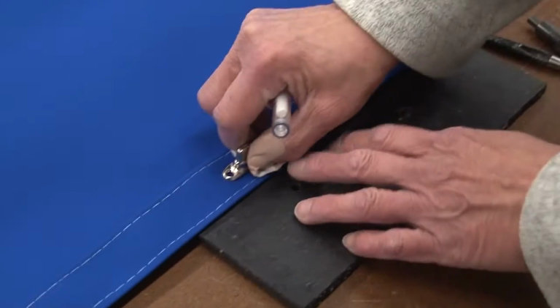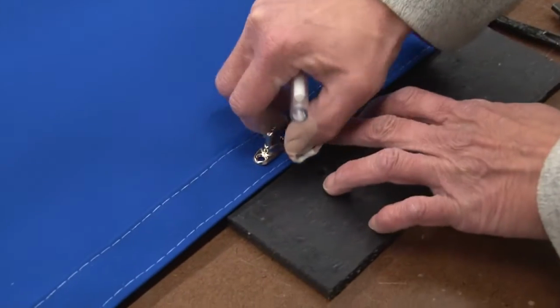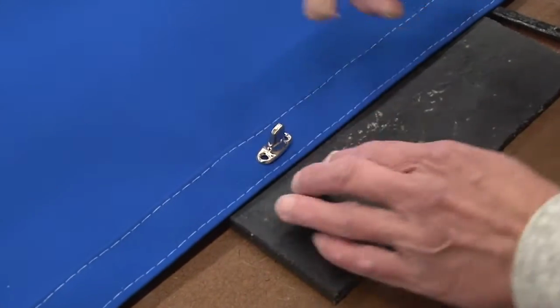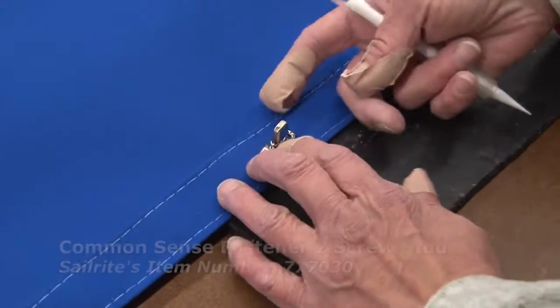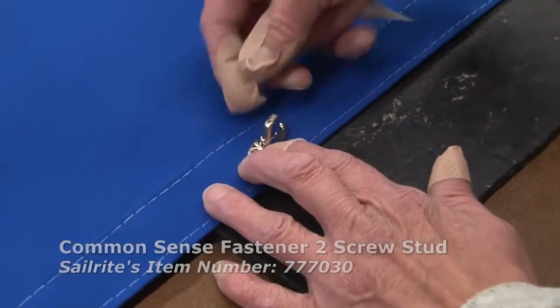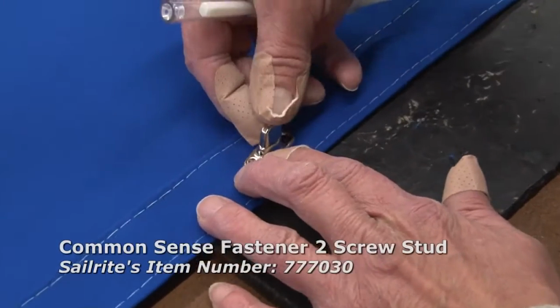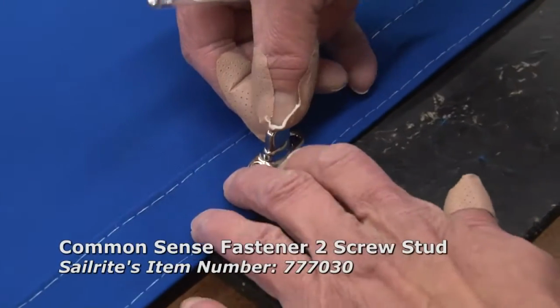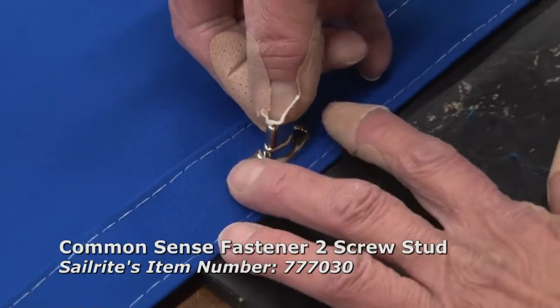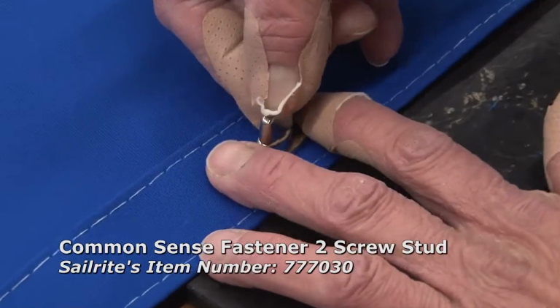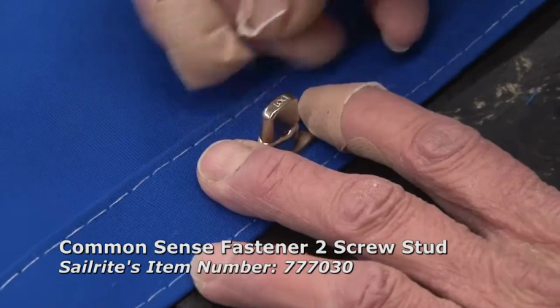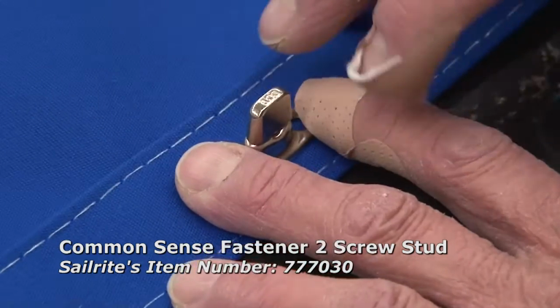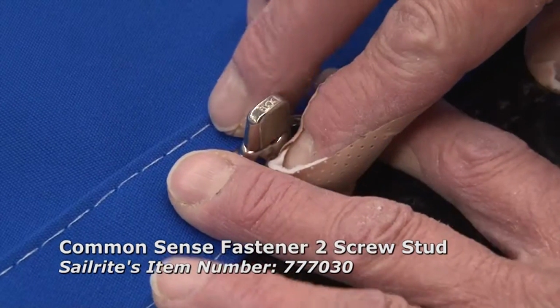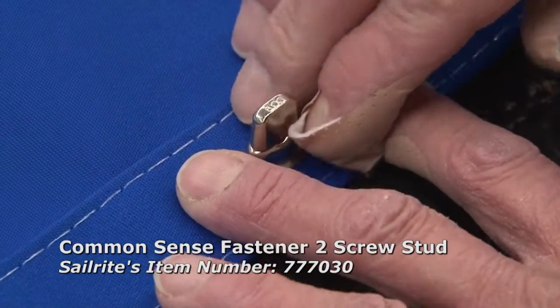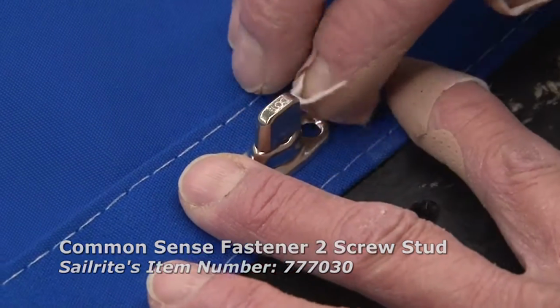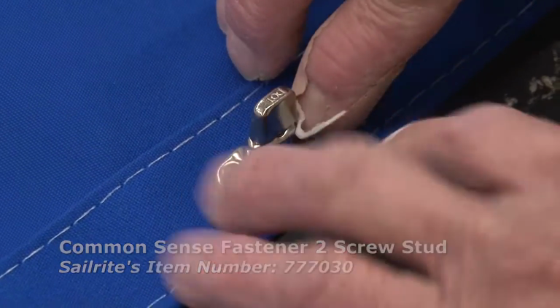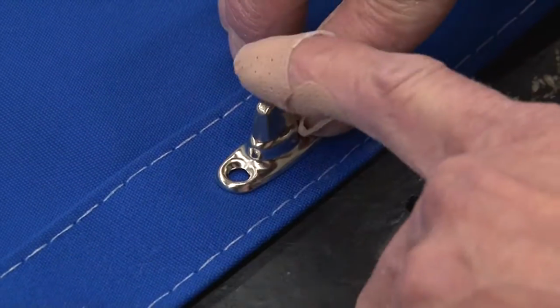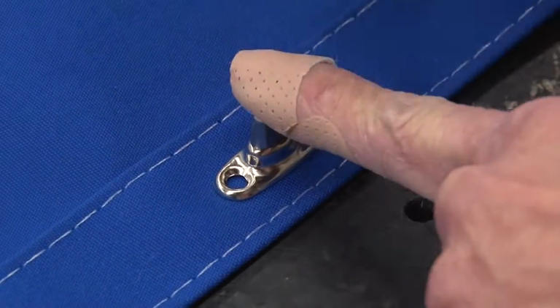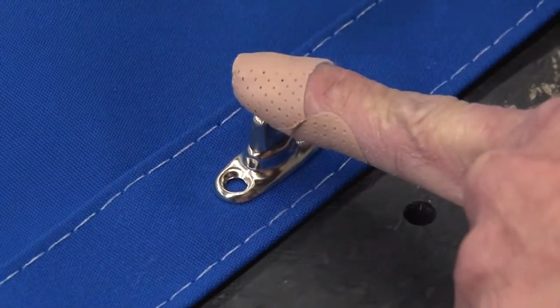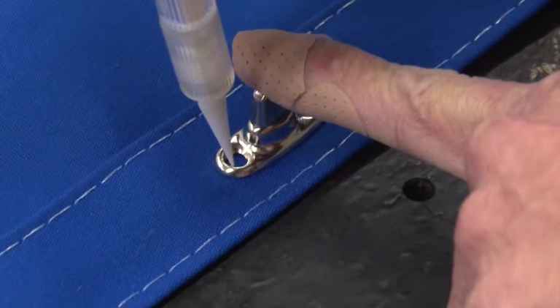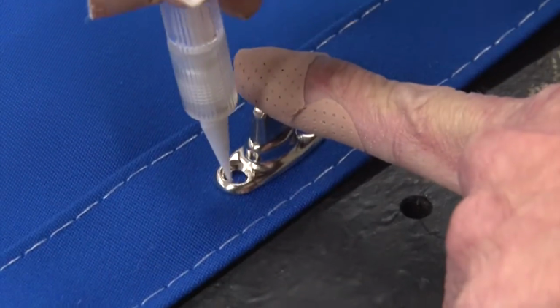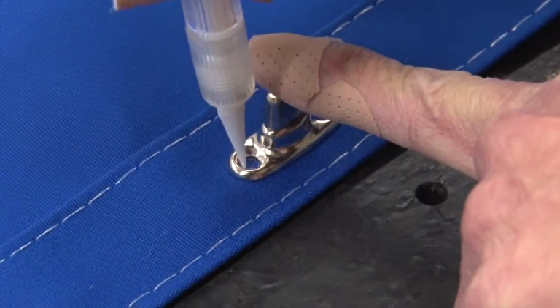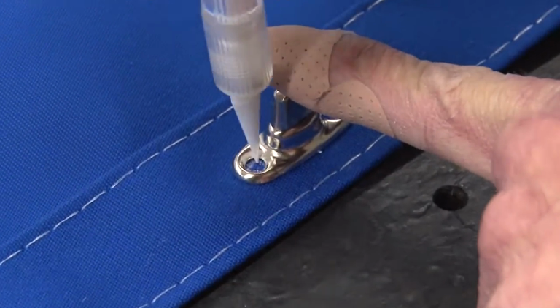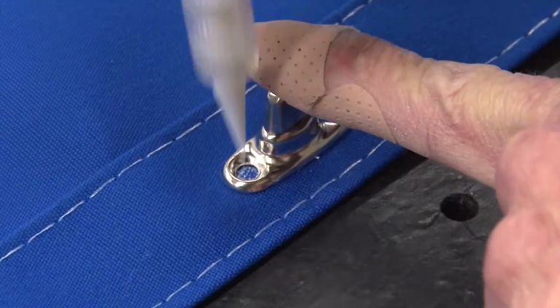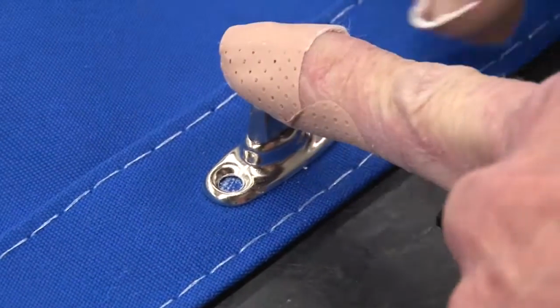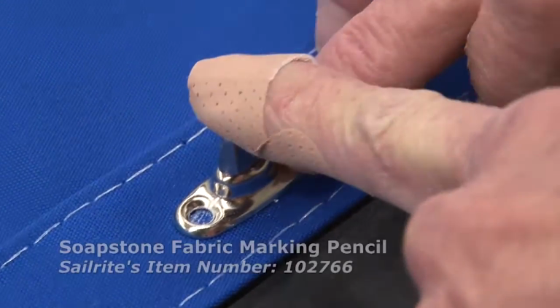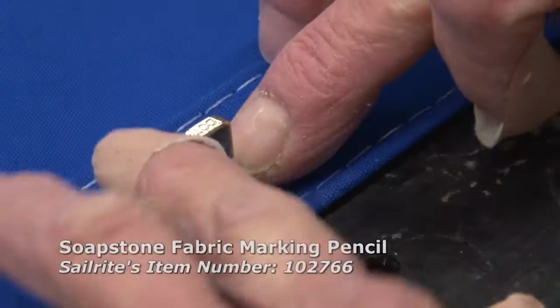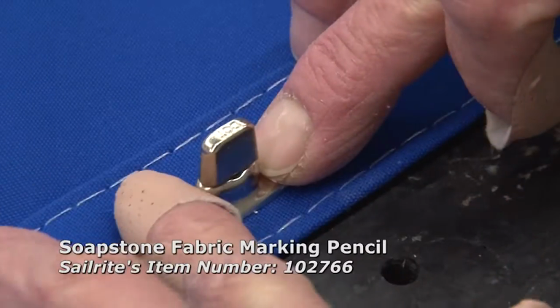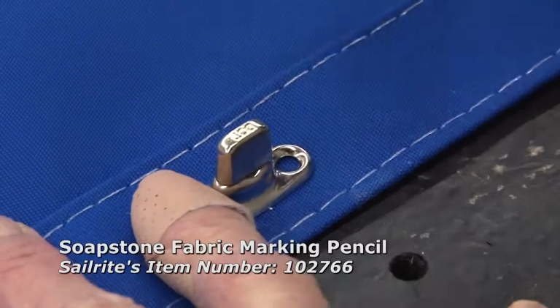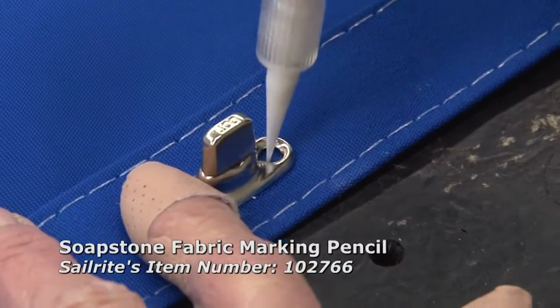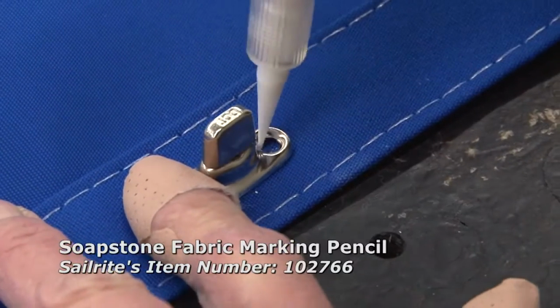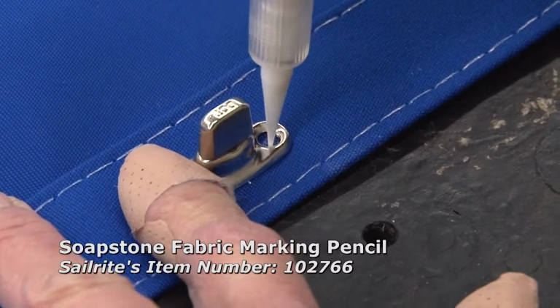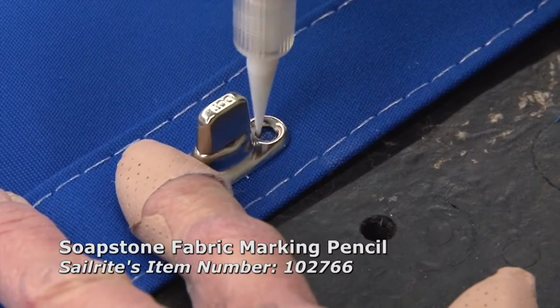Position the Common Sense or Twistlock Fastener stud where you want it on the canvas. We're going to be punching through three layers of a Sunbrella Marine Grade canvas. We're marking the location with a soapstone pencil.